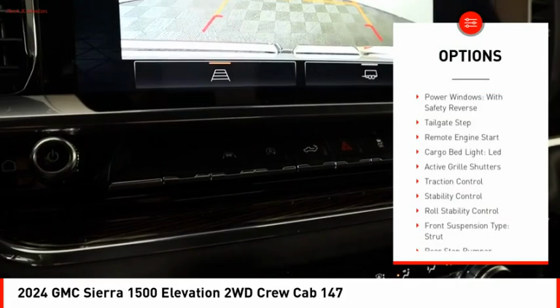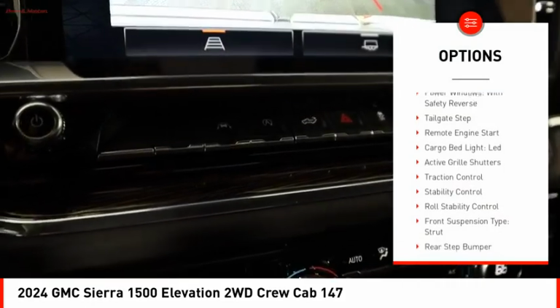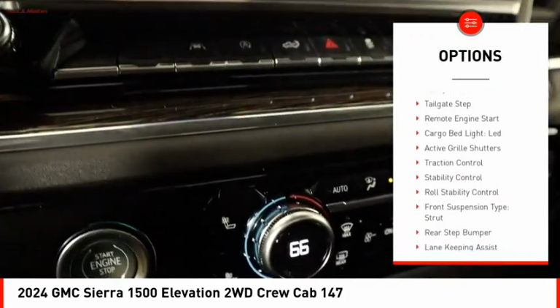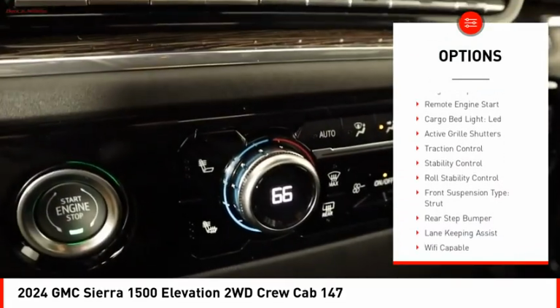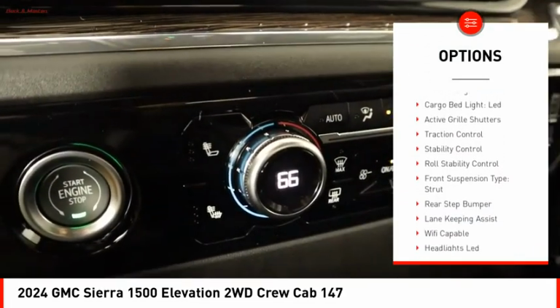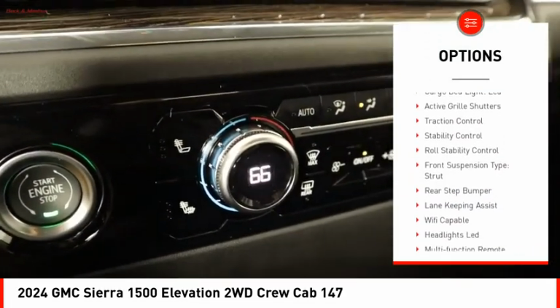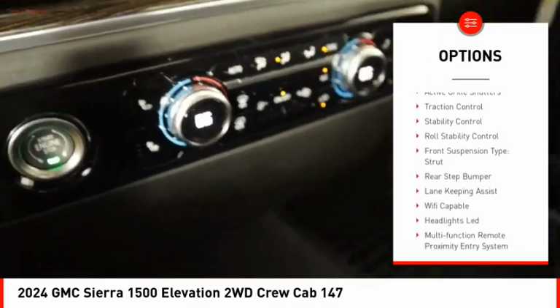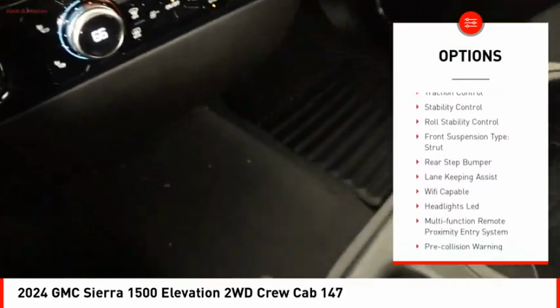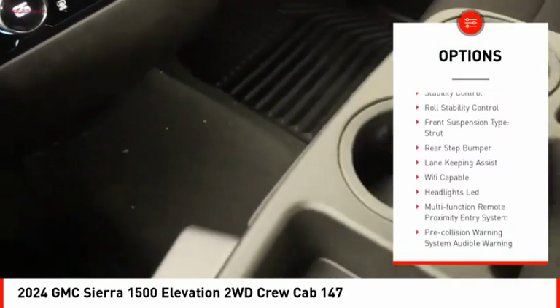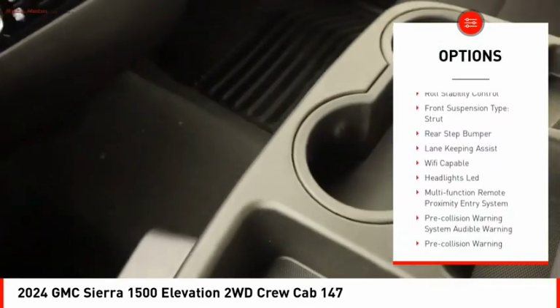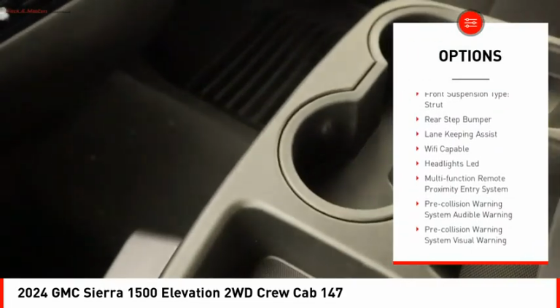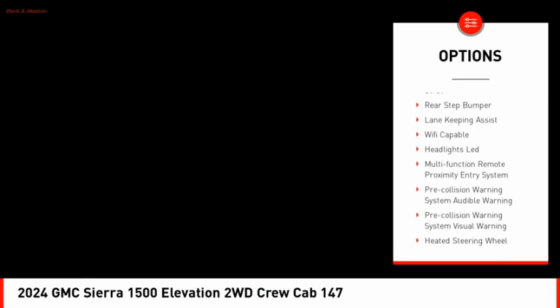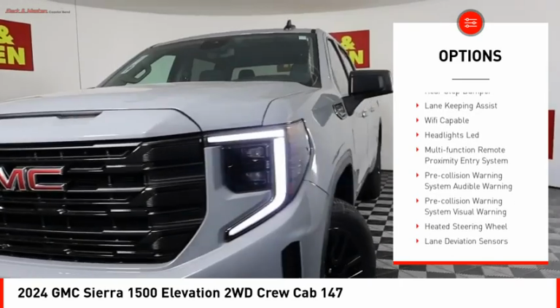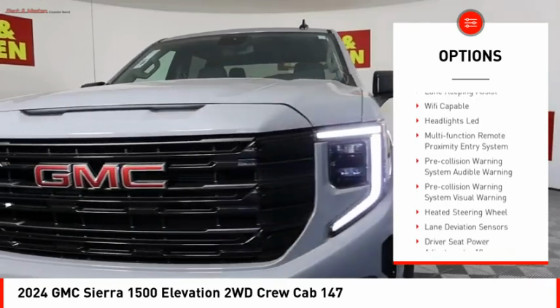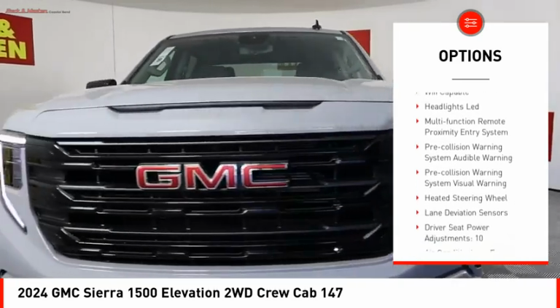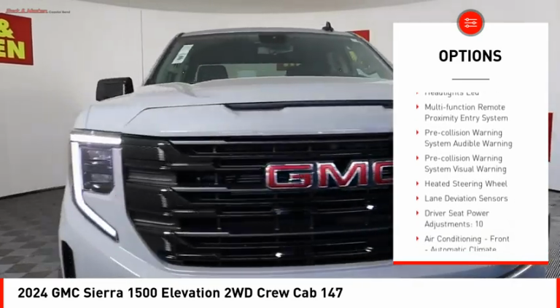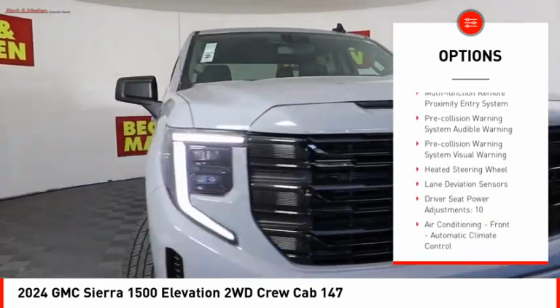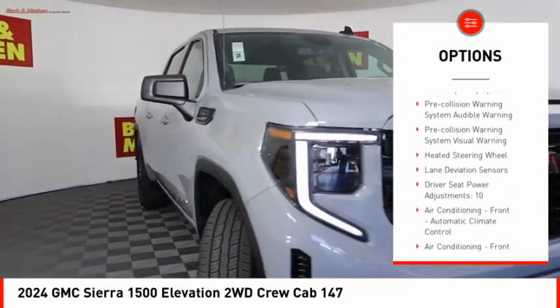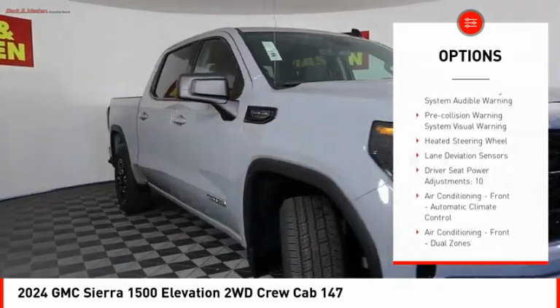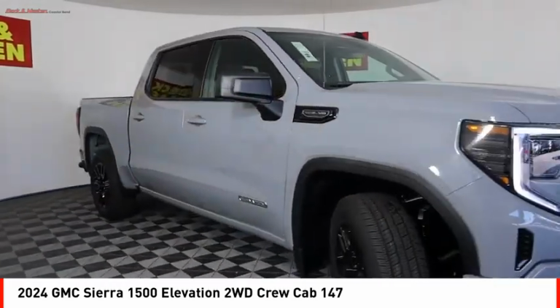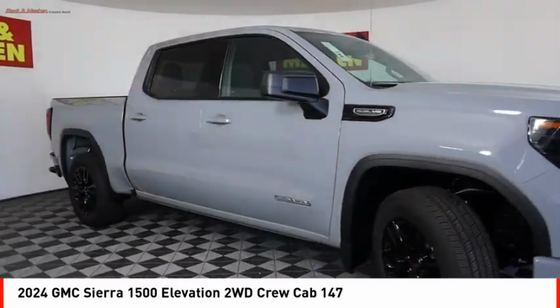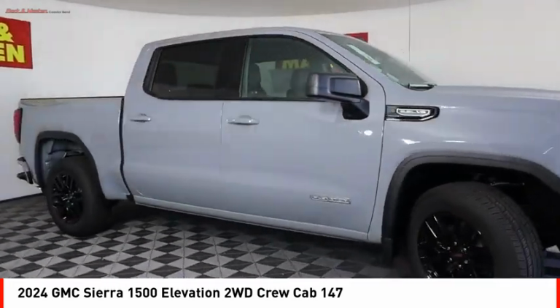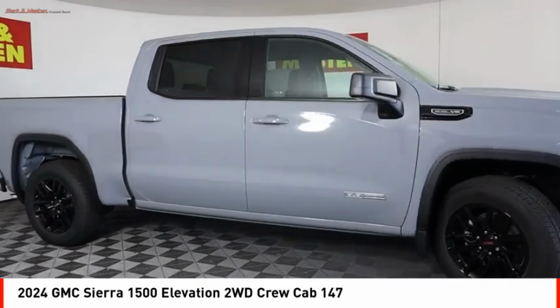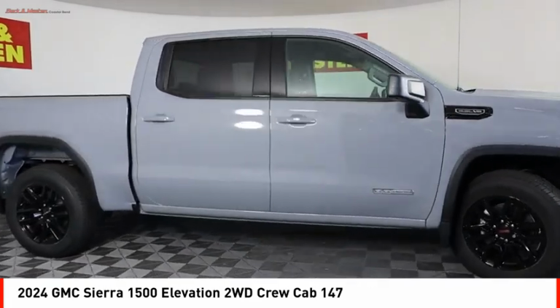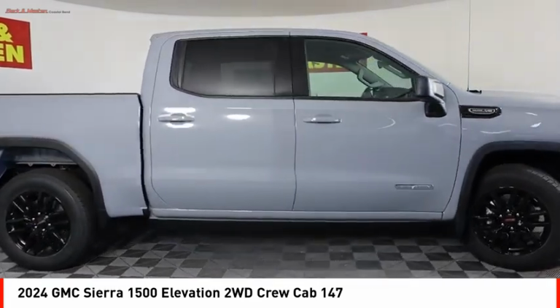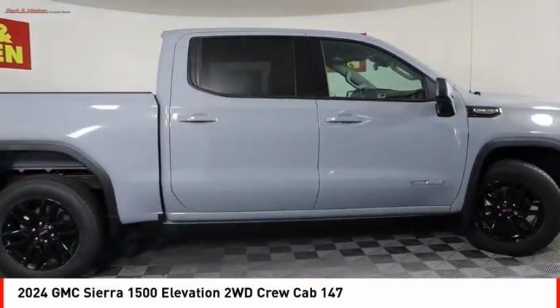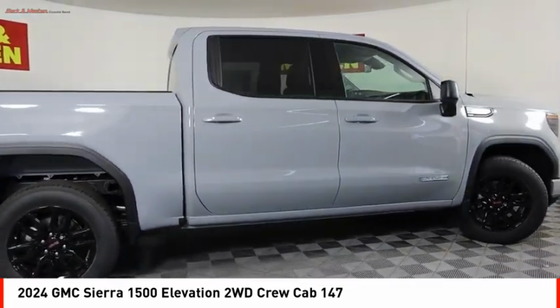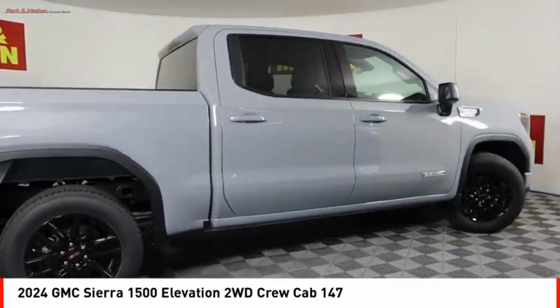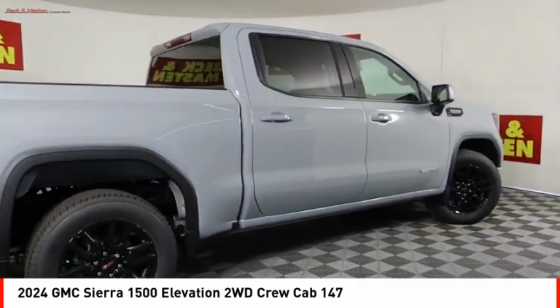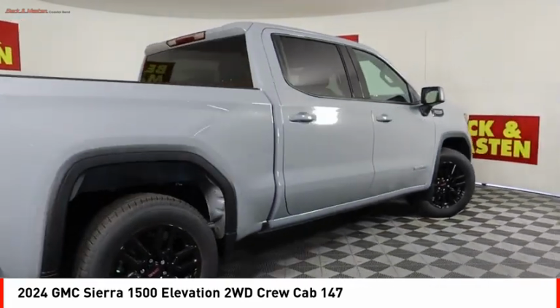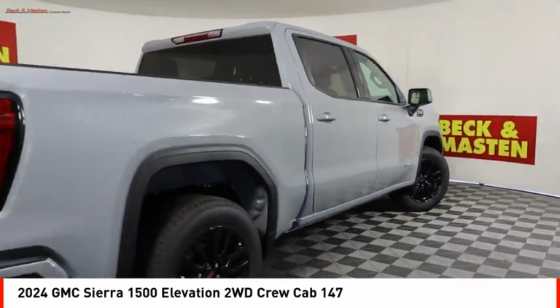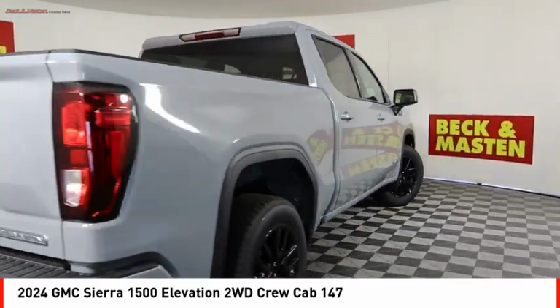Power windows with safety reverse, tailgate step, remote engine start, cargo bed light, LED, active grille shutters, traction control, stability control, roll stability control, front suspension type strut, rear step bumper.